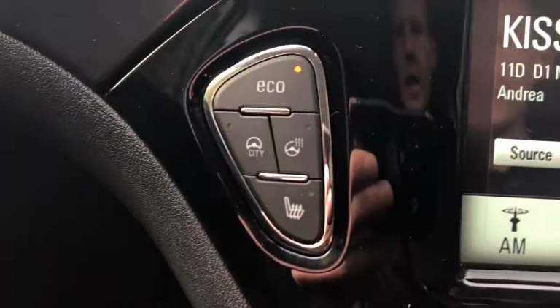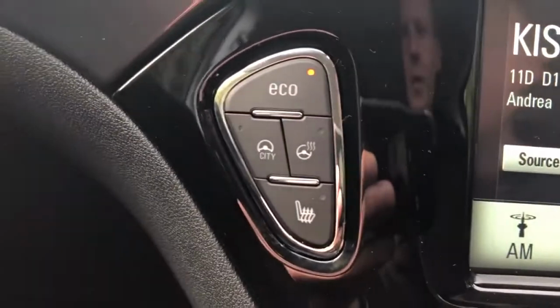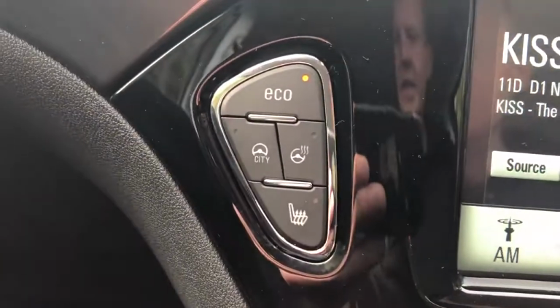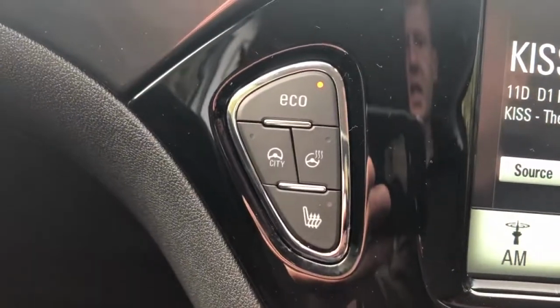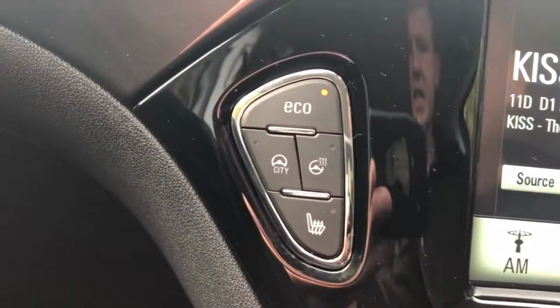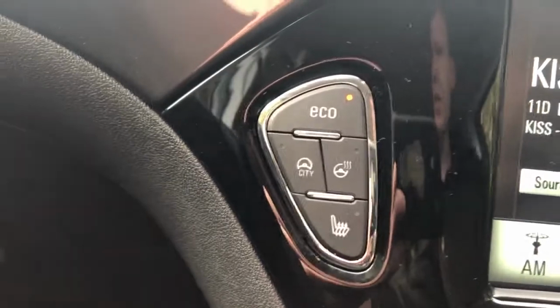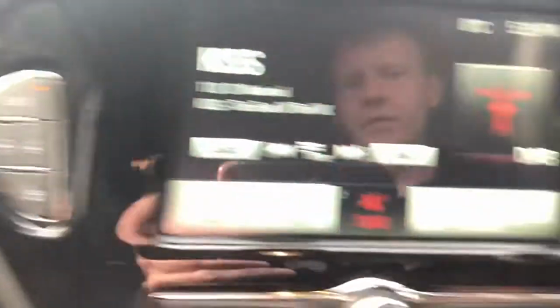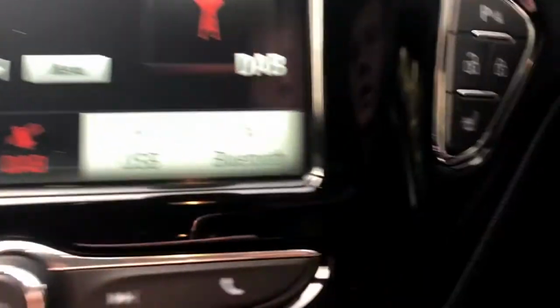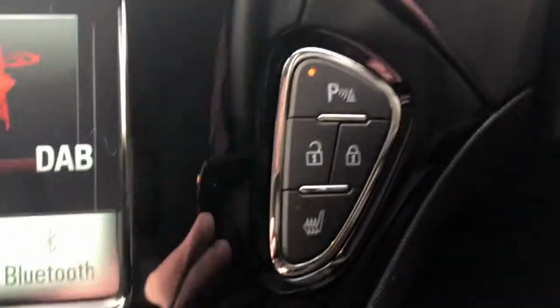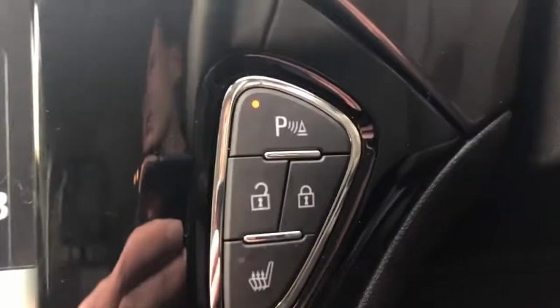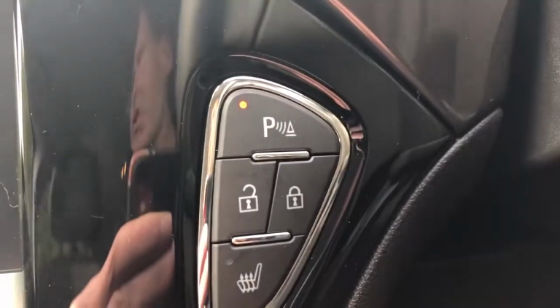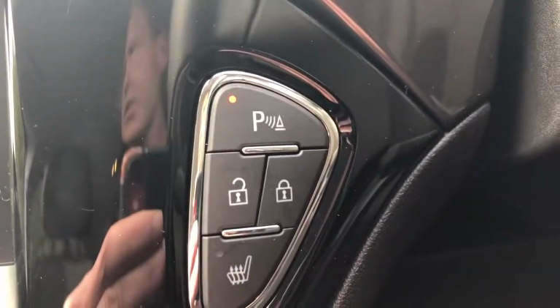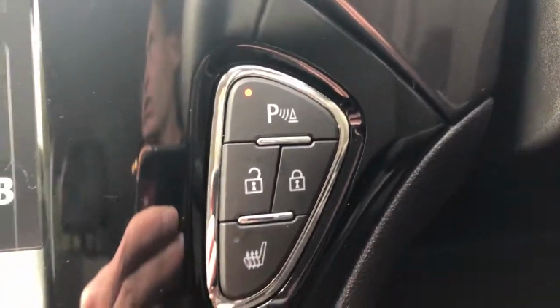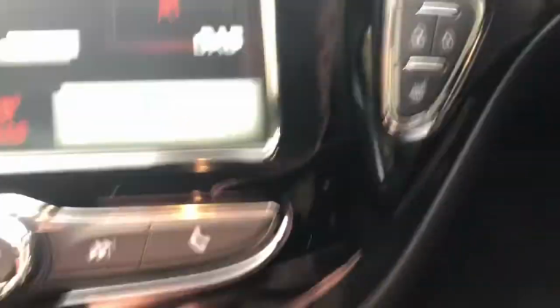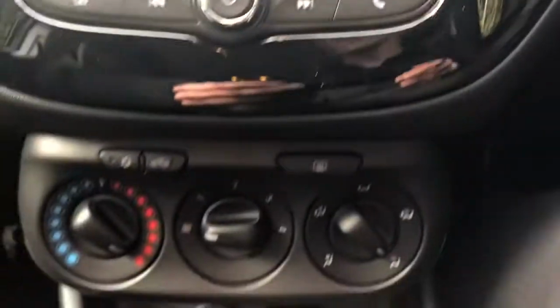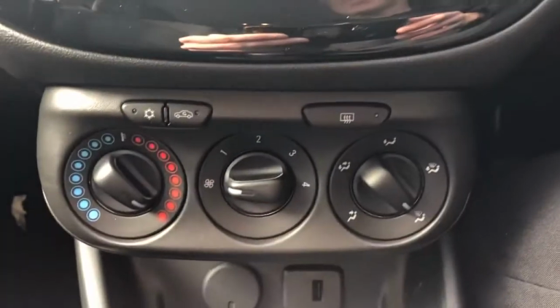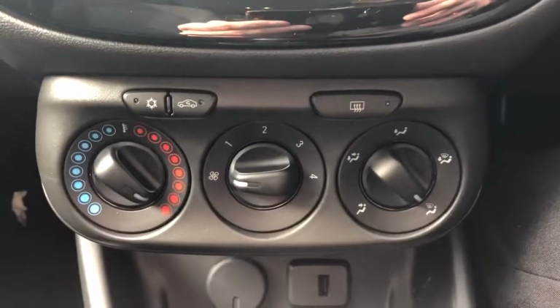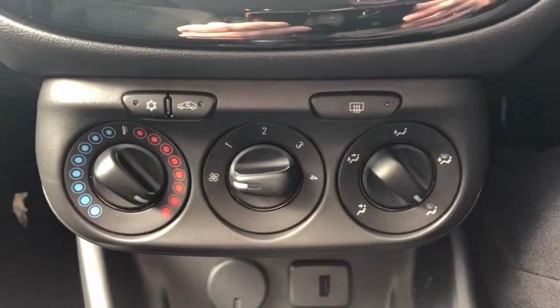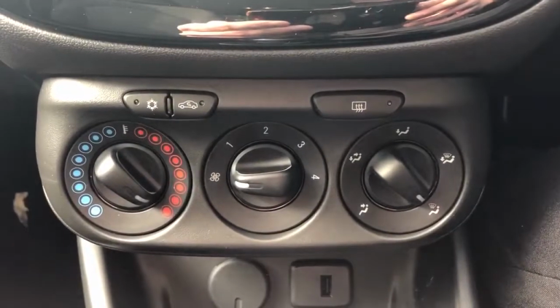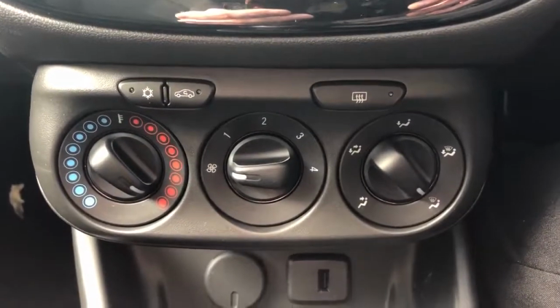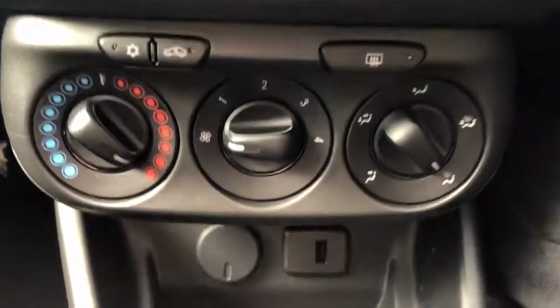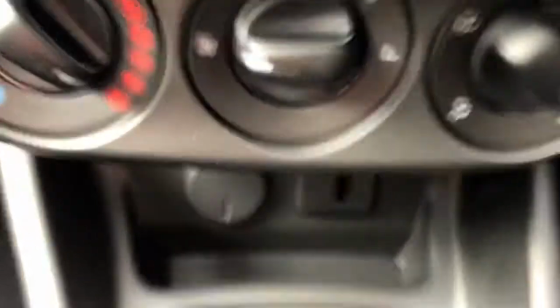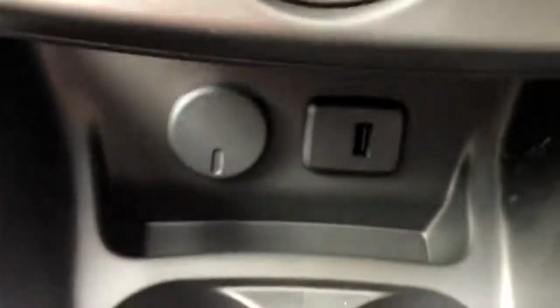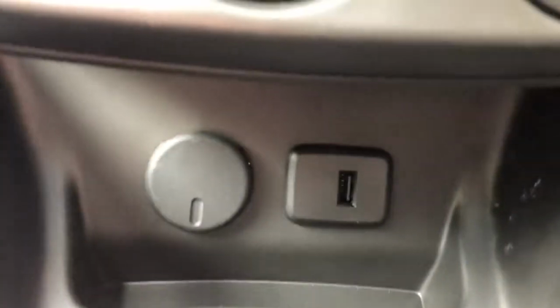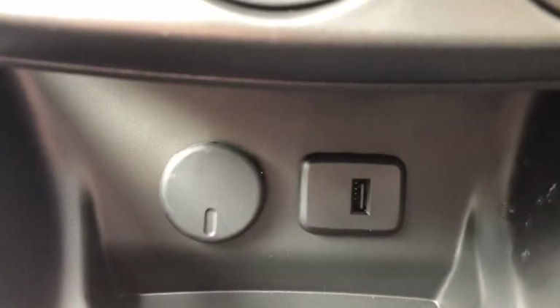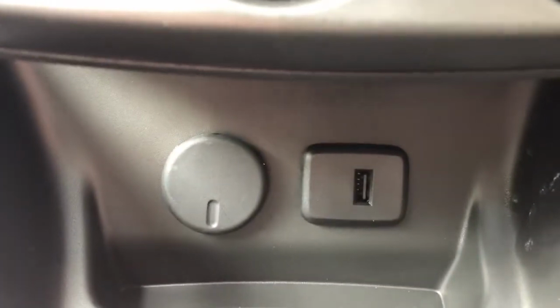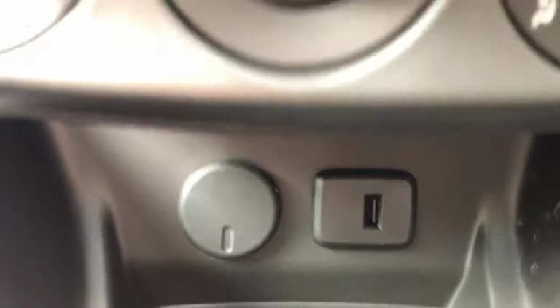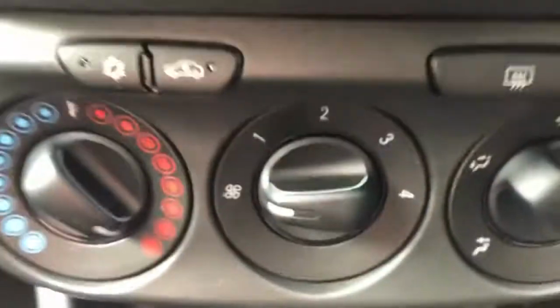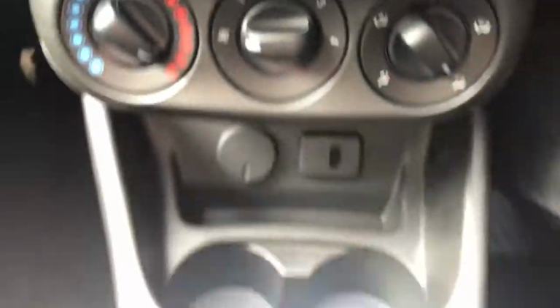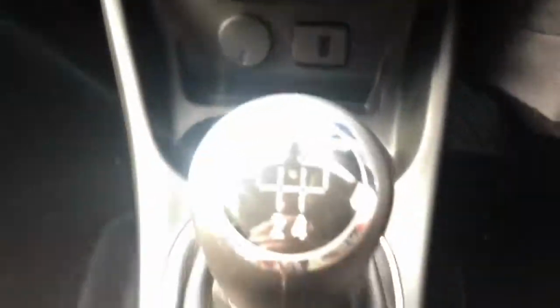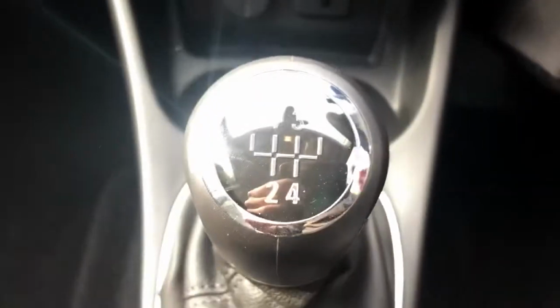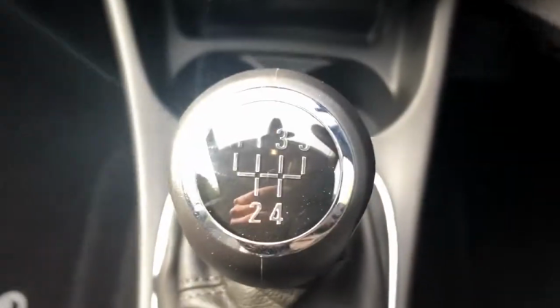Eco mode, heated front seats, heated steering wheel, the option to have your parking sensors on or off, air conditioning with a heated front and rear windscreen, 12 volt outlet, USB port, and this is a five-speed manual.